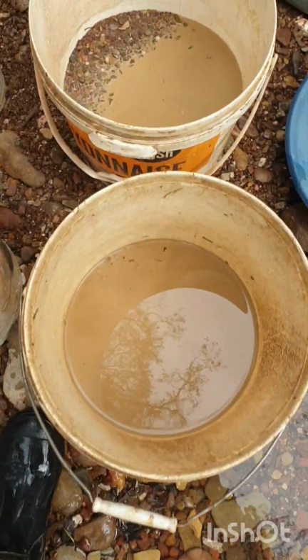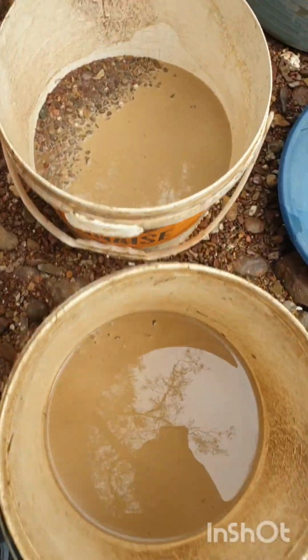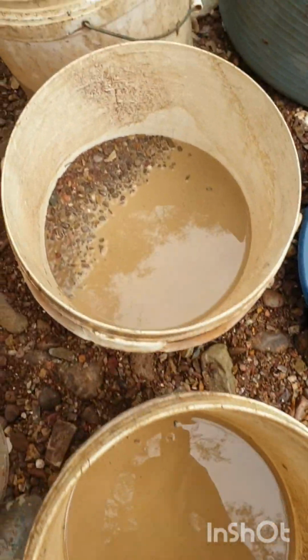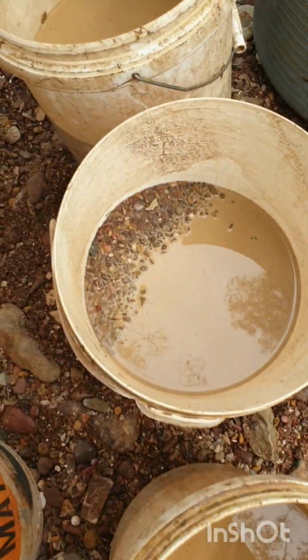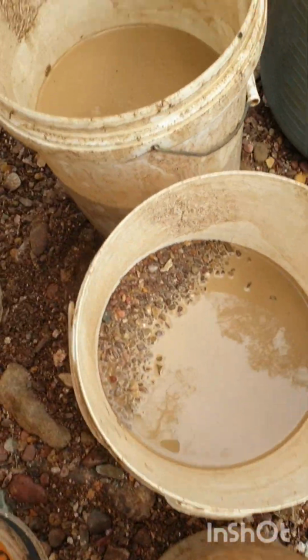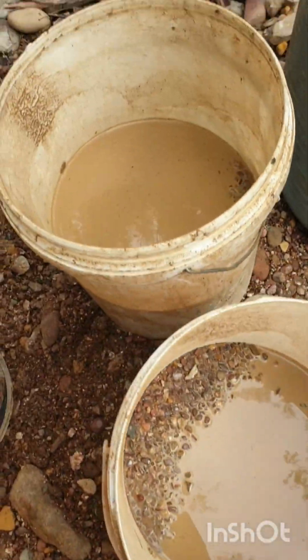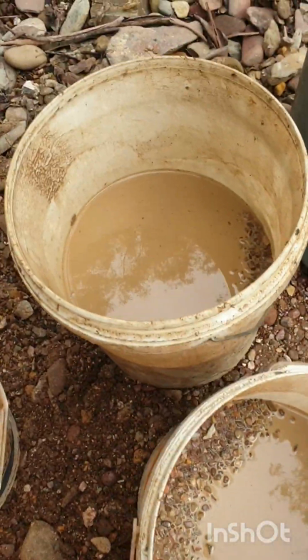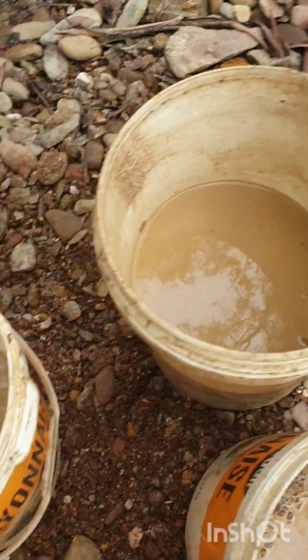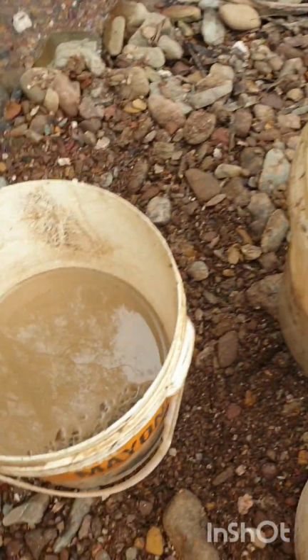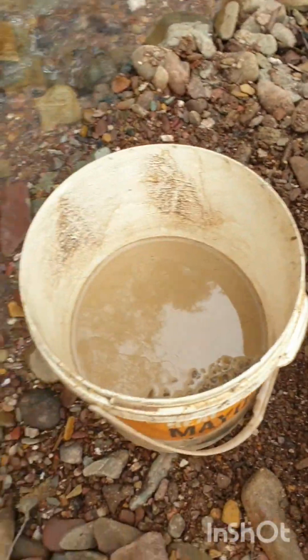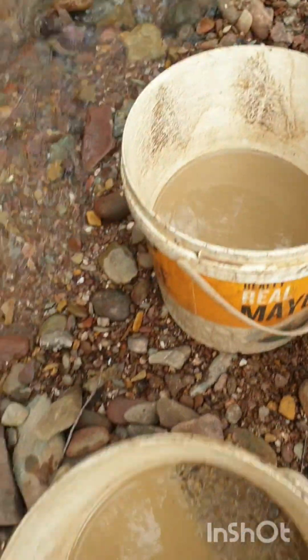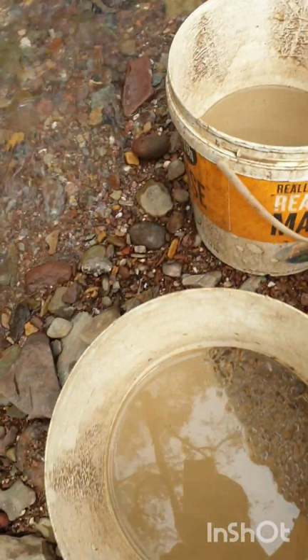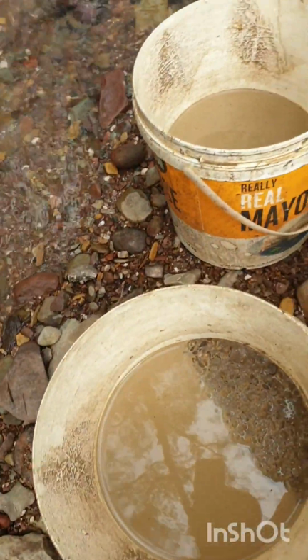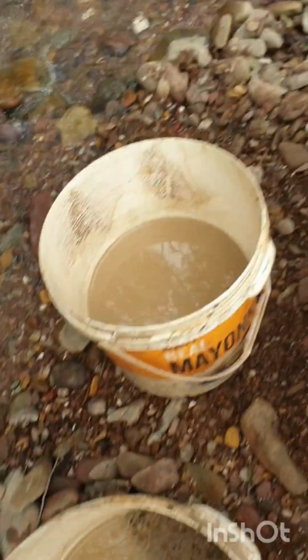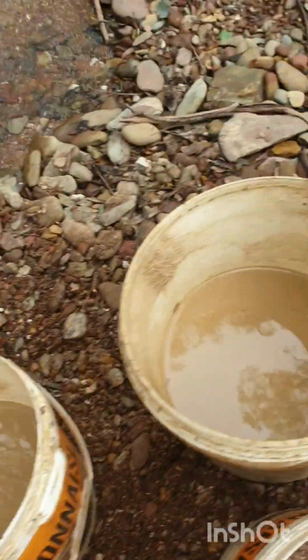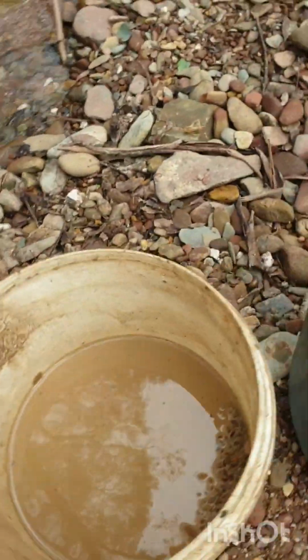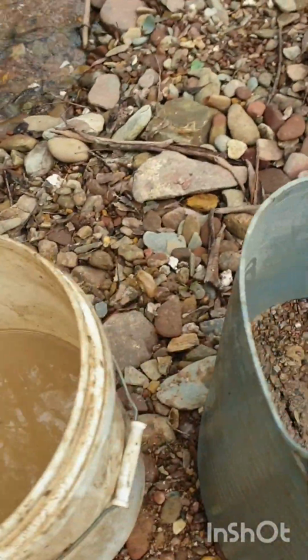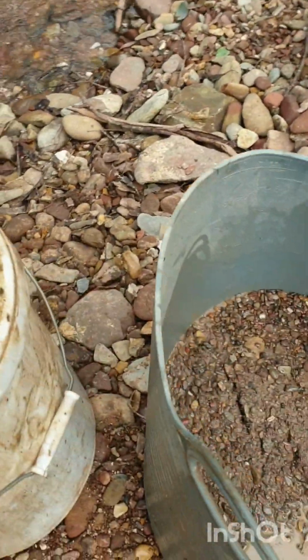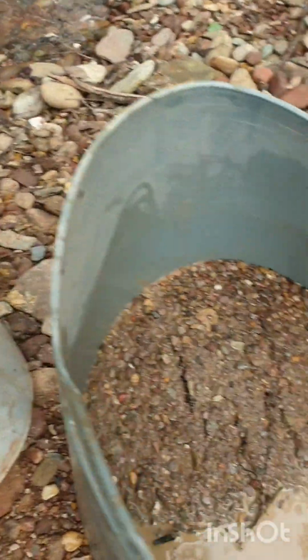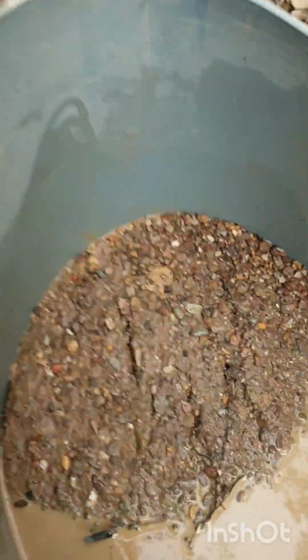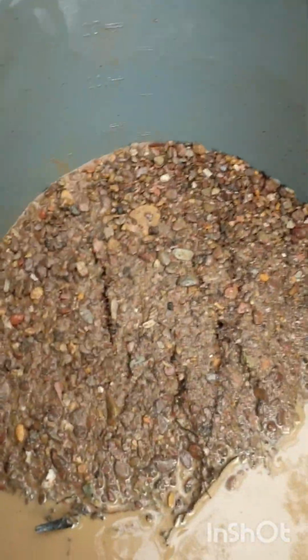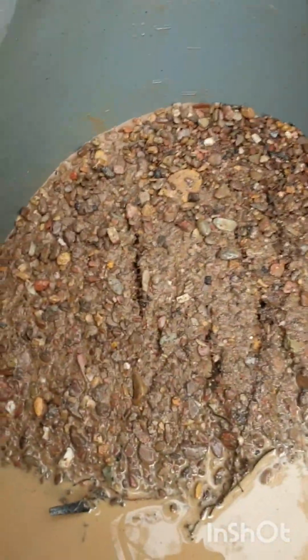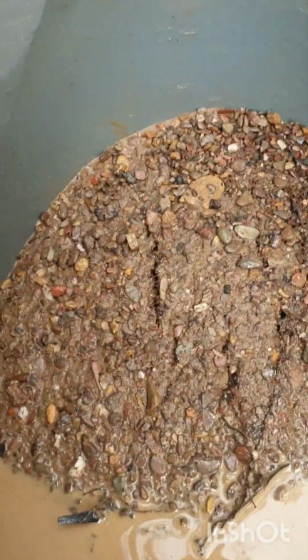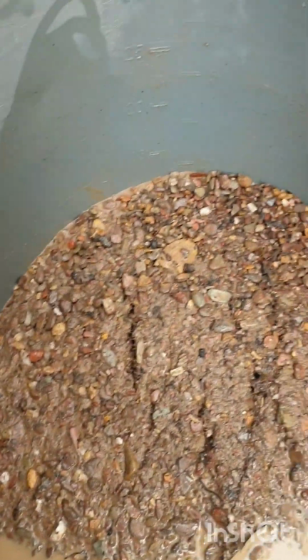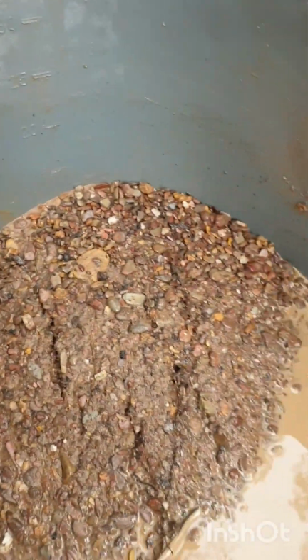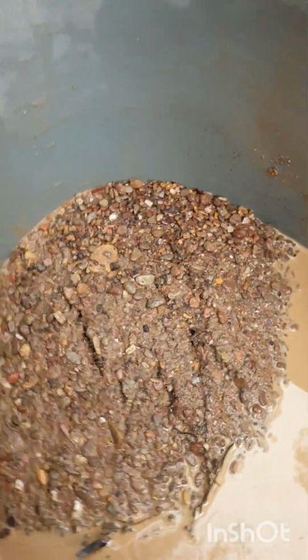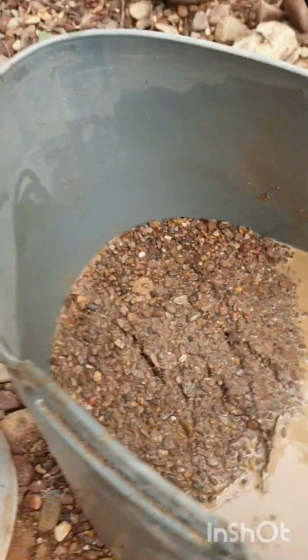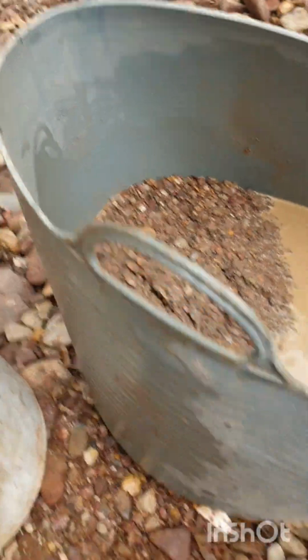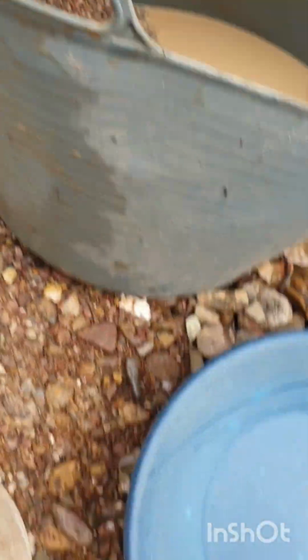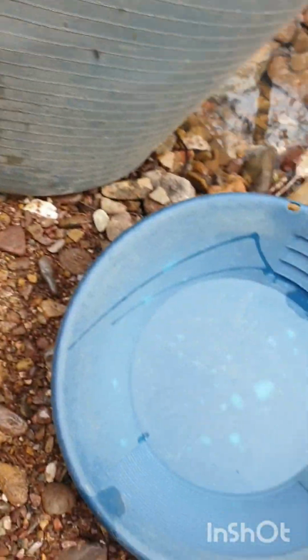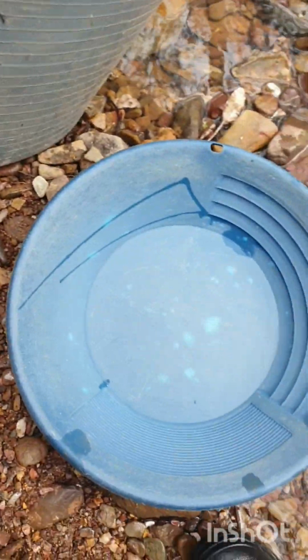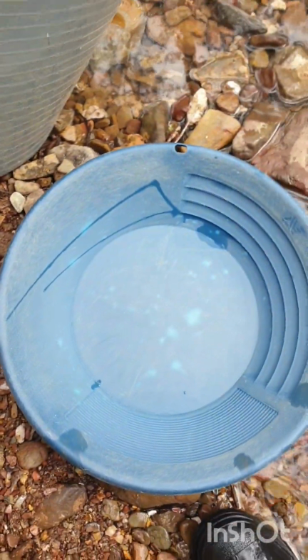These are the six classified buckets I got out of that little bit of a hole there. We ended up getting down to the clay layer so it would be interesting to see what comes out of these. This was one of the buckets of overburden that we saw up the top there, so it would be interesting to see how that goes.